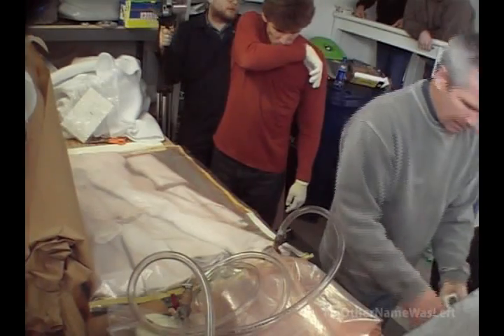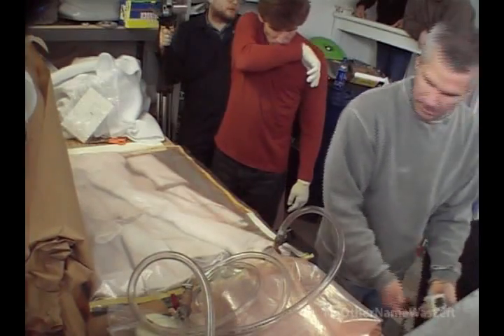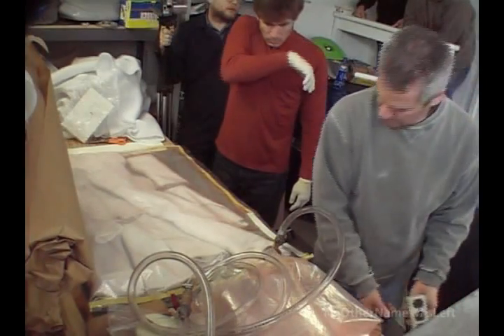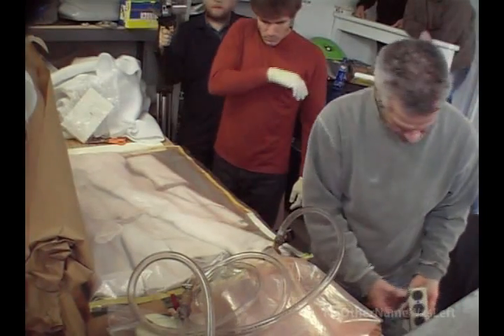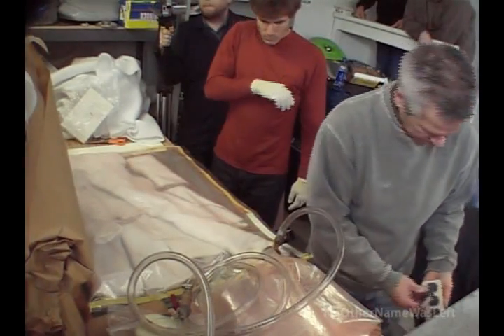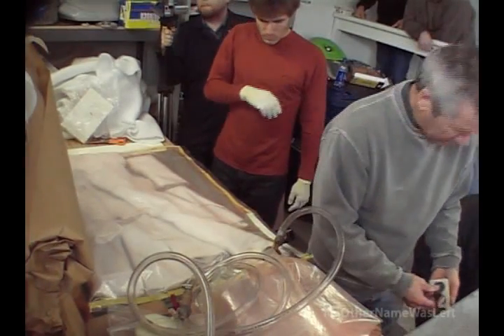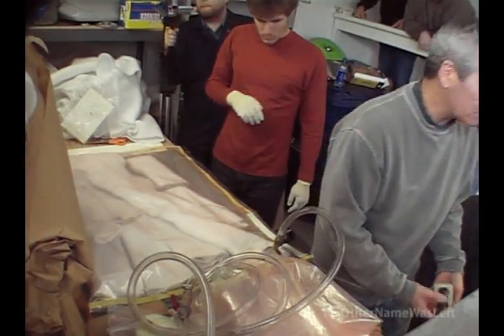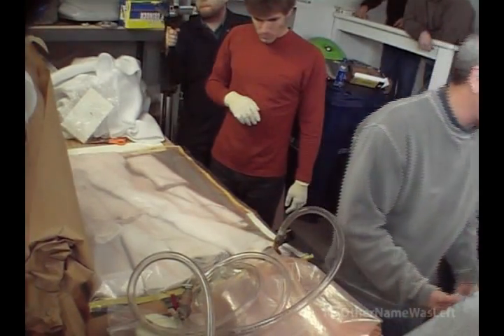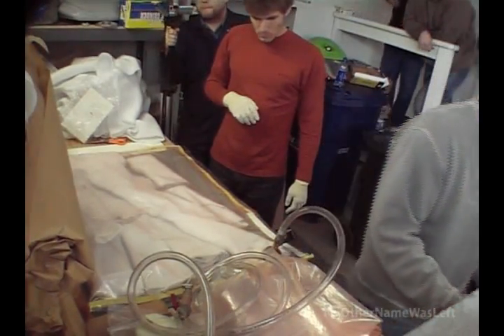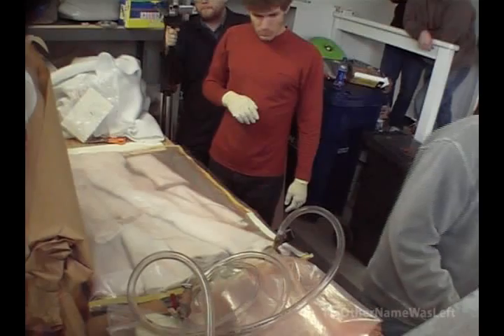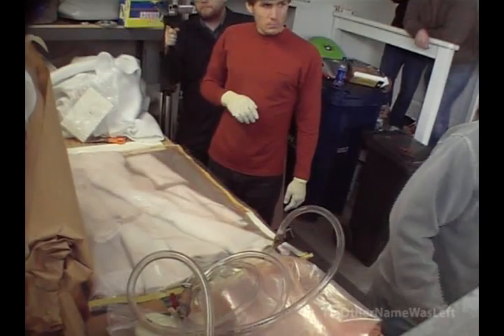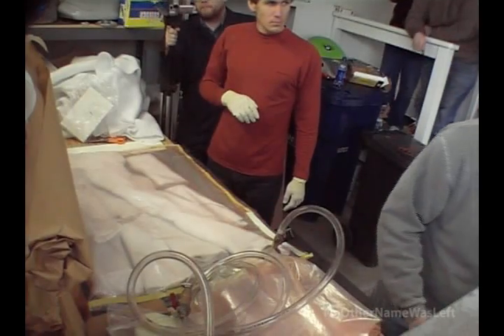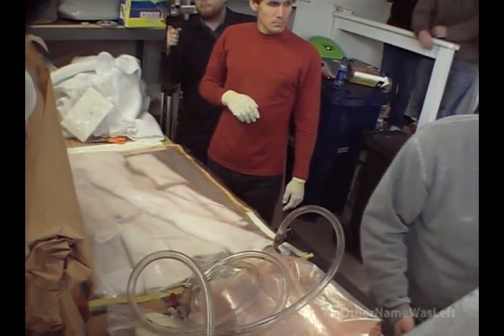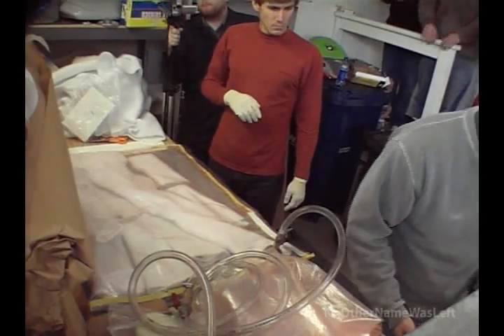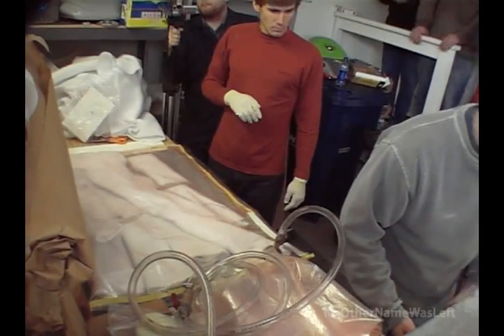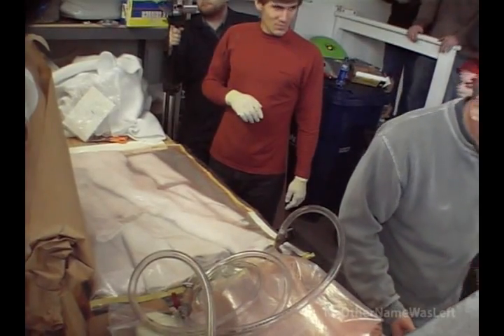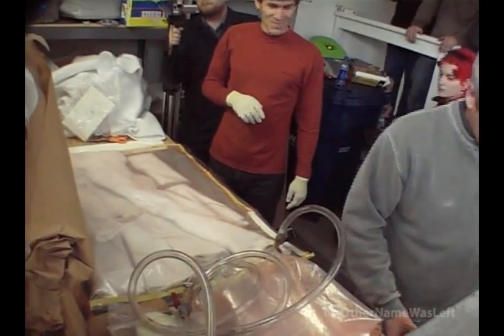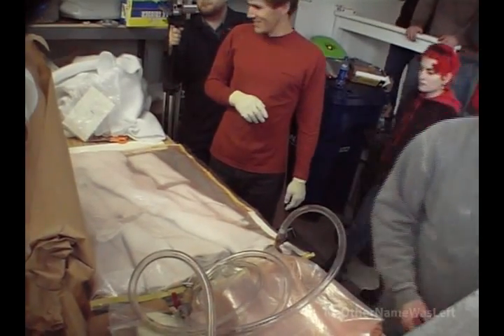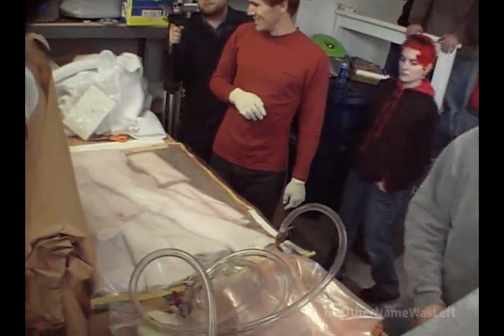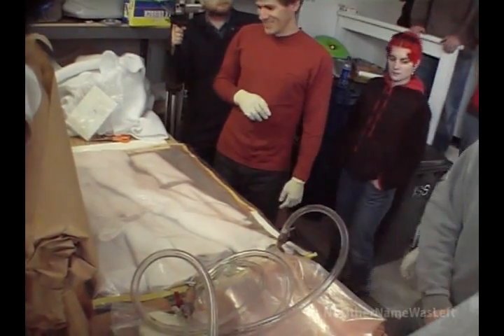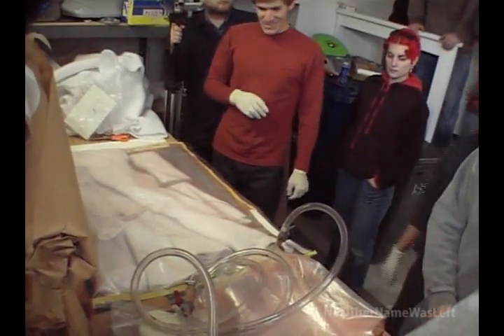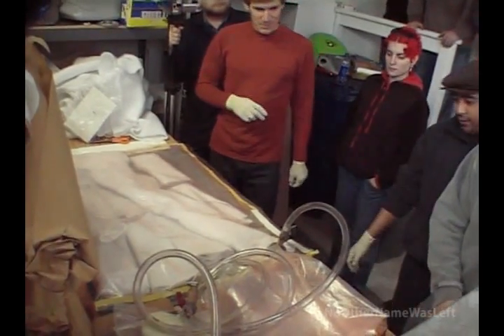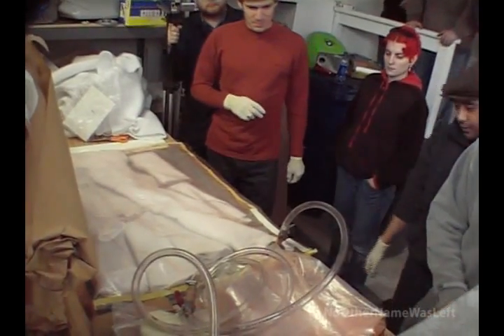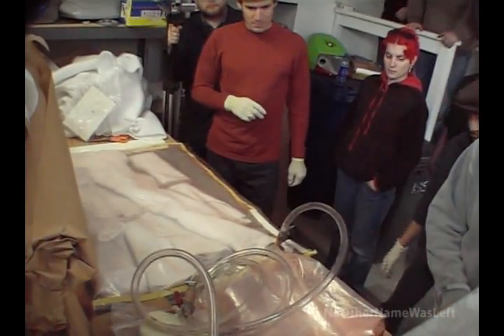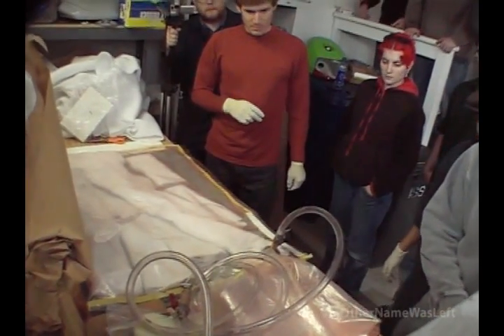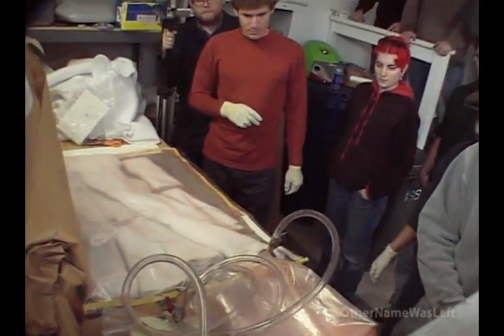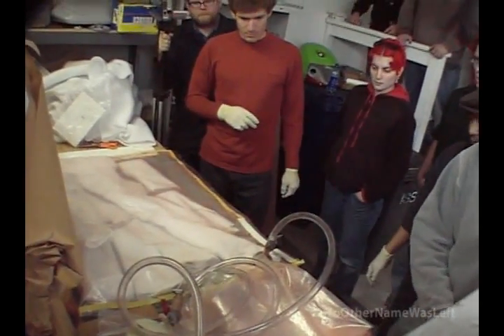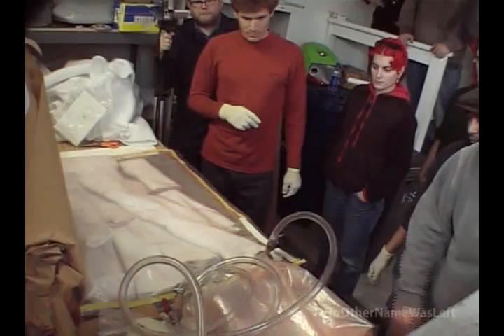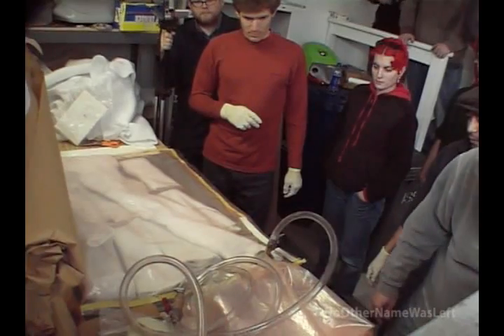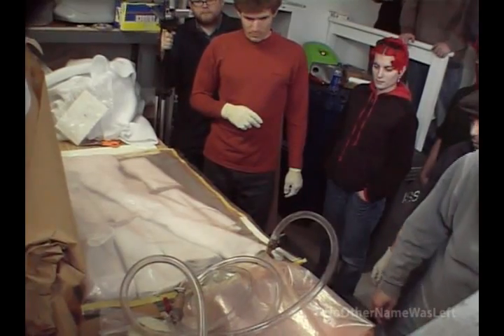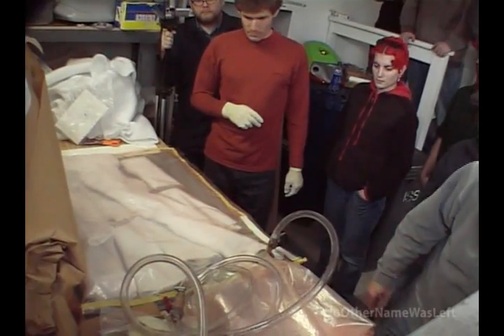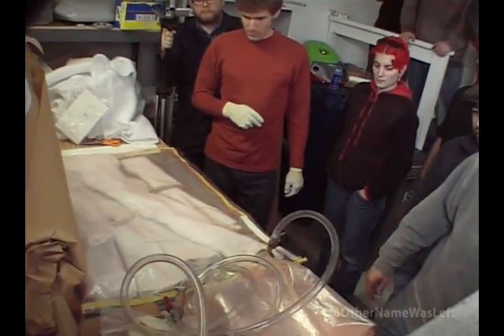Okay, now — here we go. Watch. Ready? Anybody want to watch vacuum bagging in action? It's not that exciting. All right.